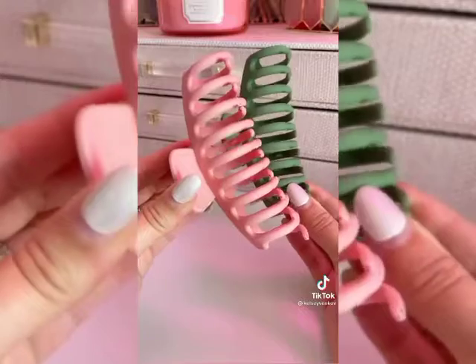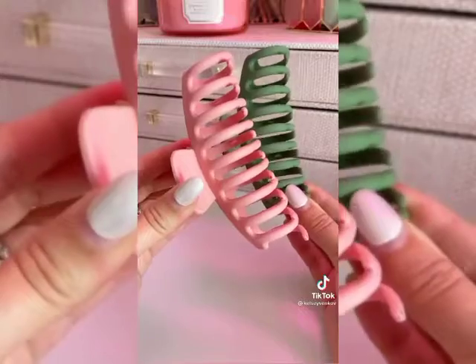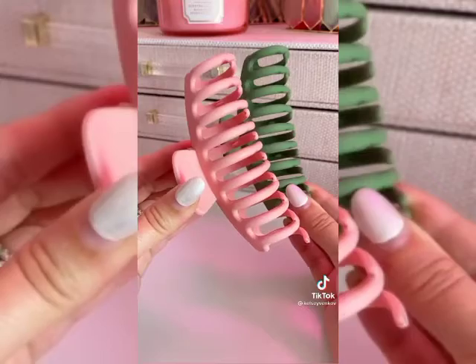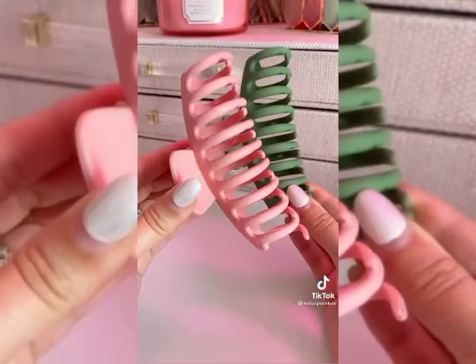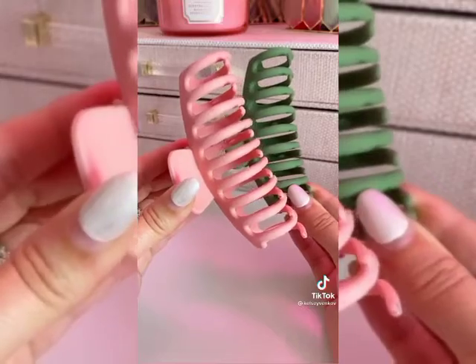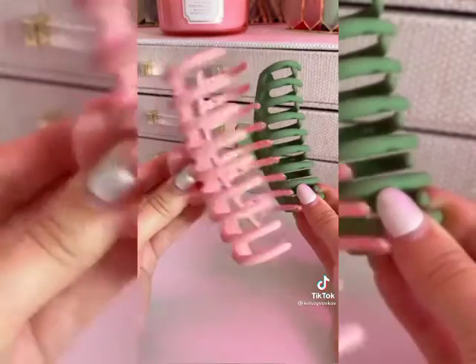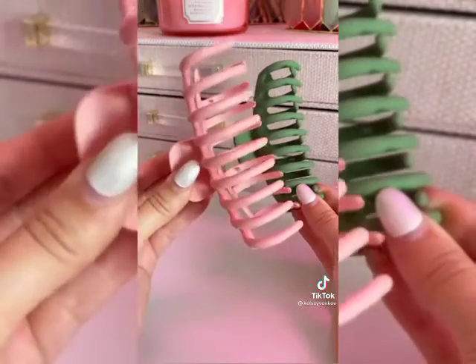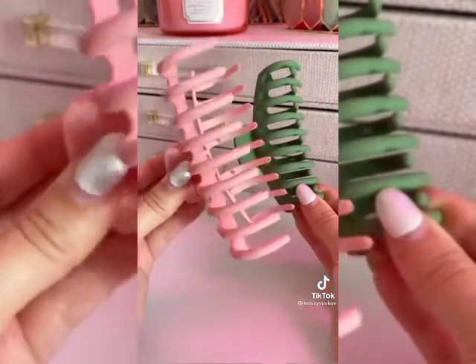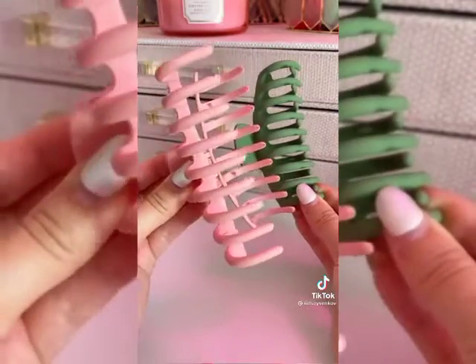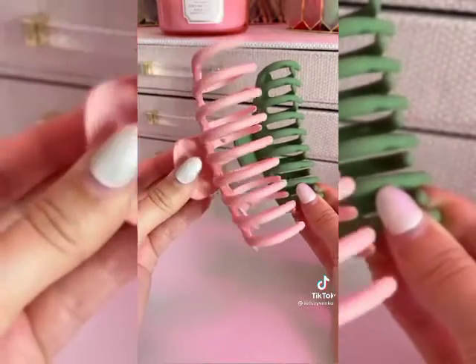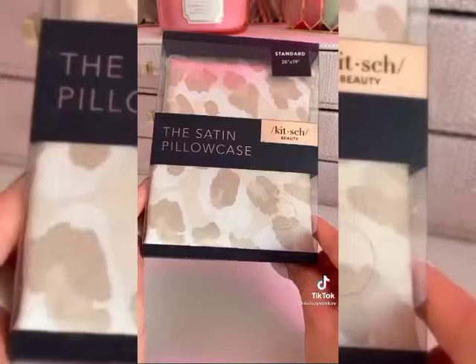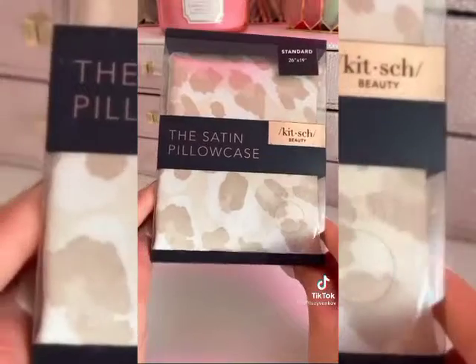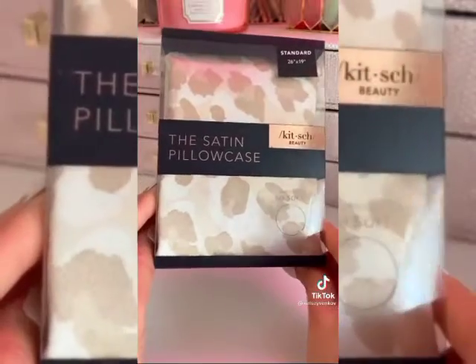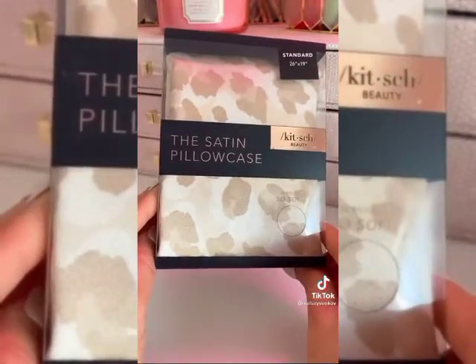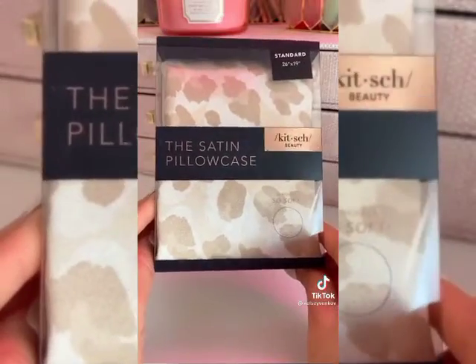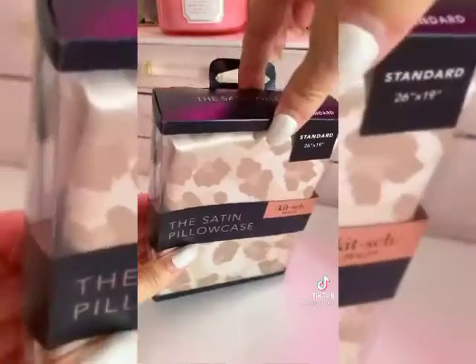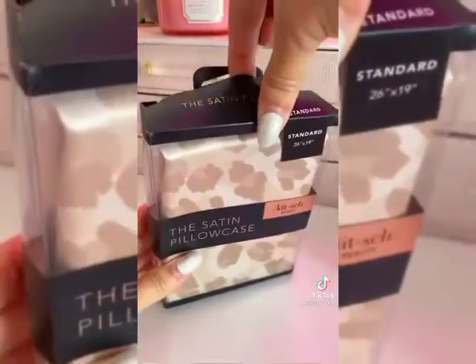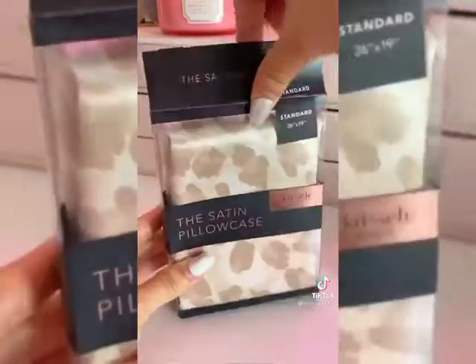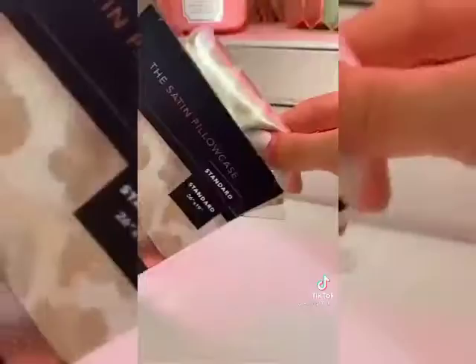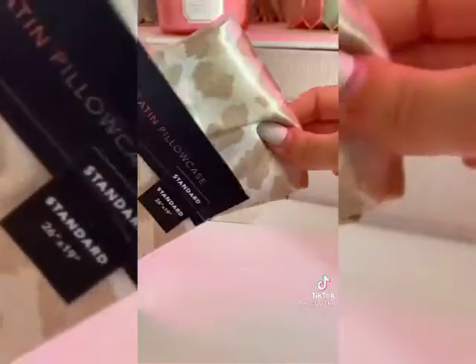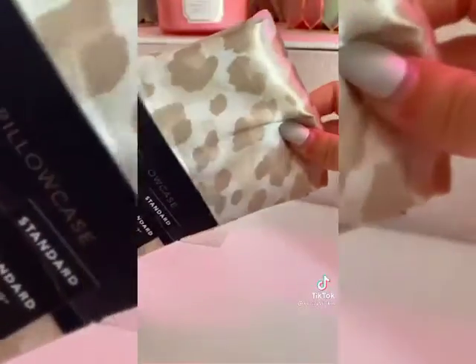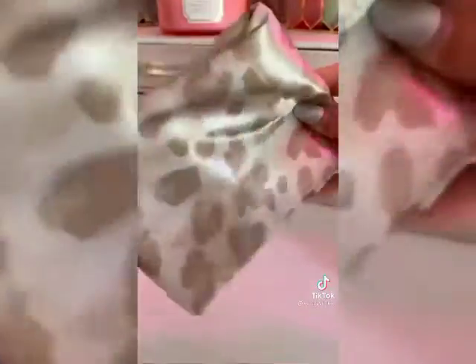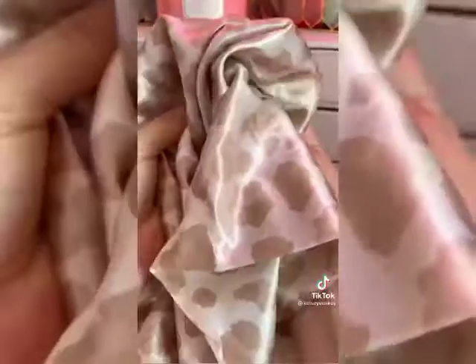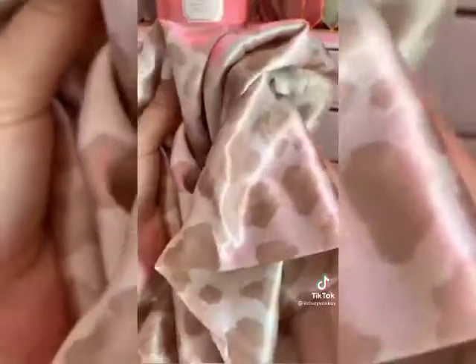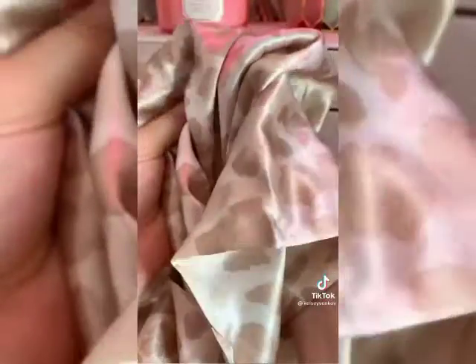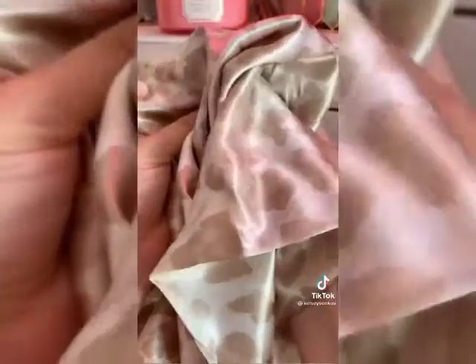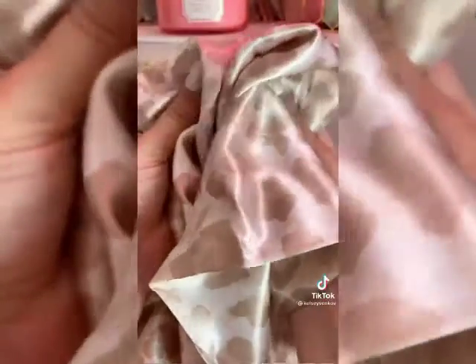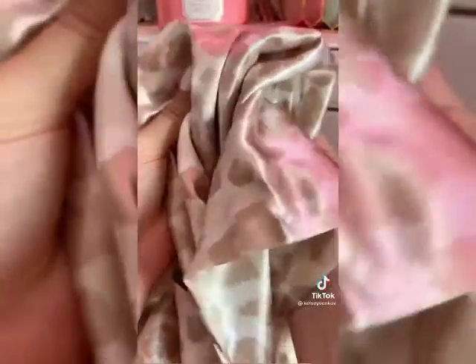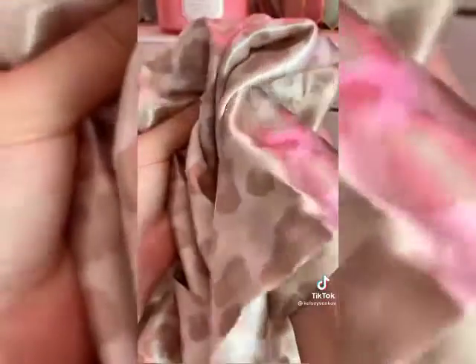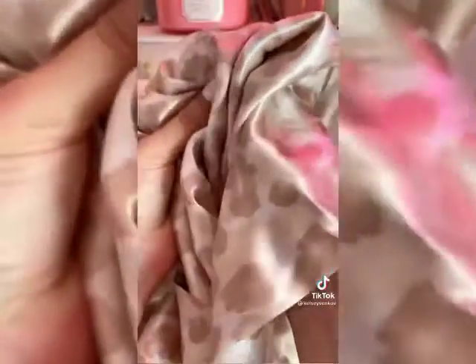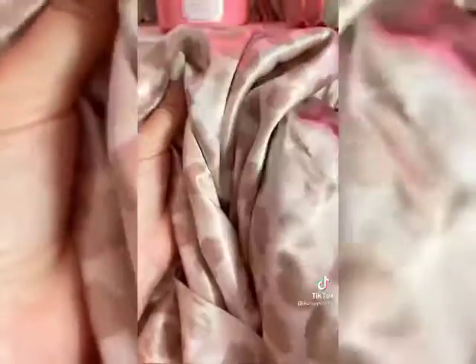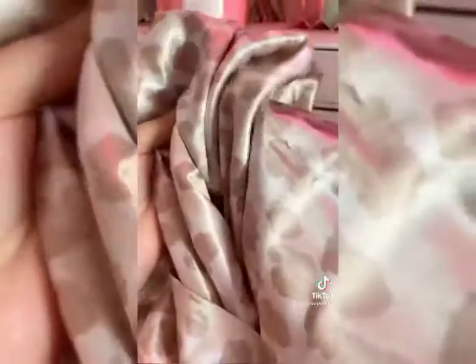If you don't have these claw clips, just add them to your cart — they are amazing. And then lastly, this satin pillowcase by Kitsch. I use this every single night. It's great for your skin and hair, and this one's only 19 bucks.